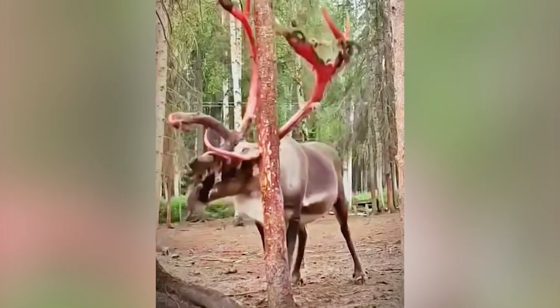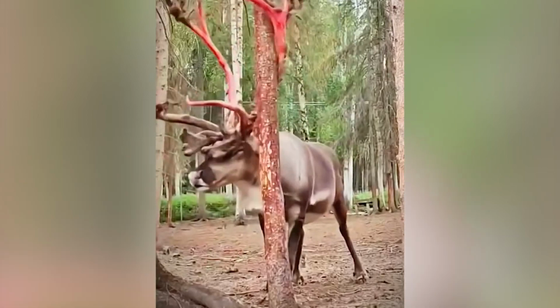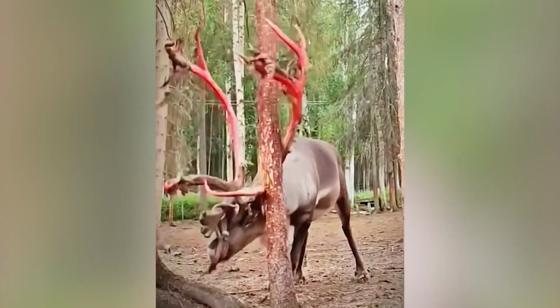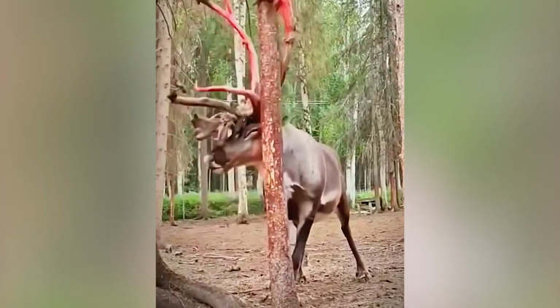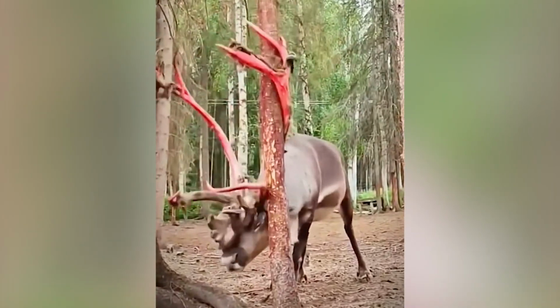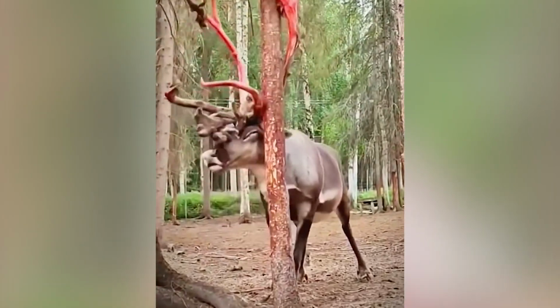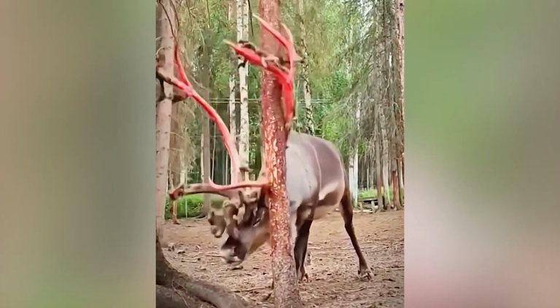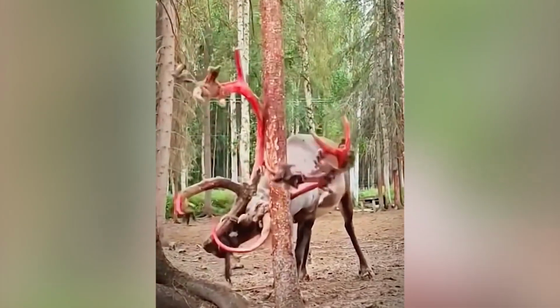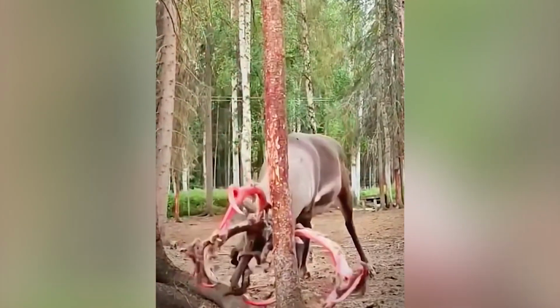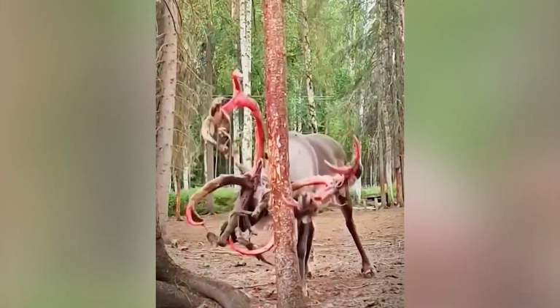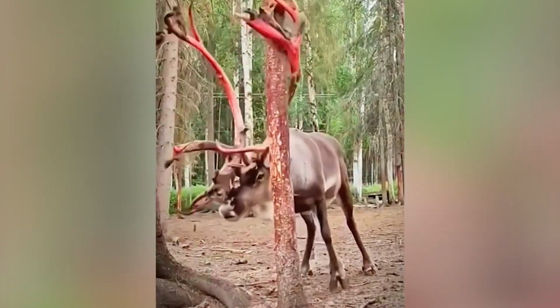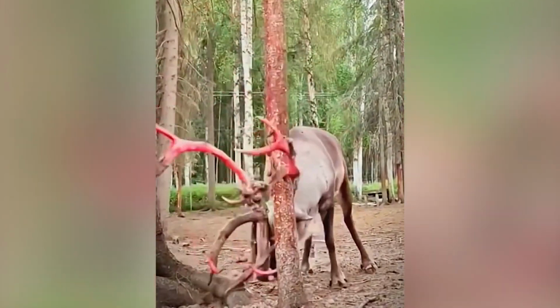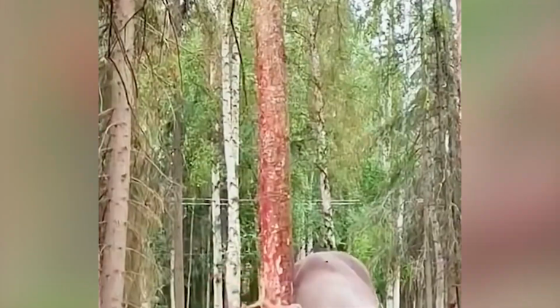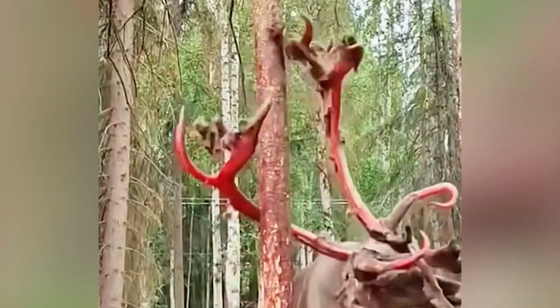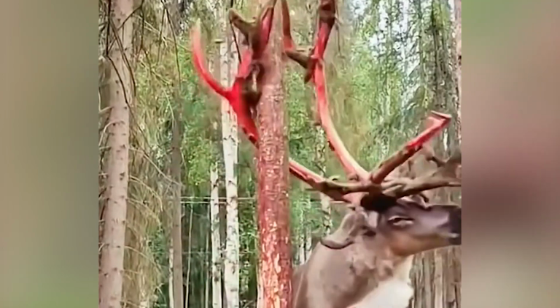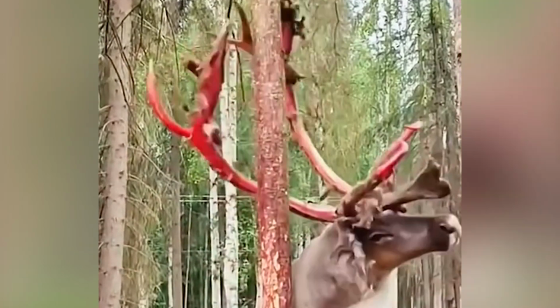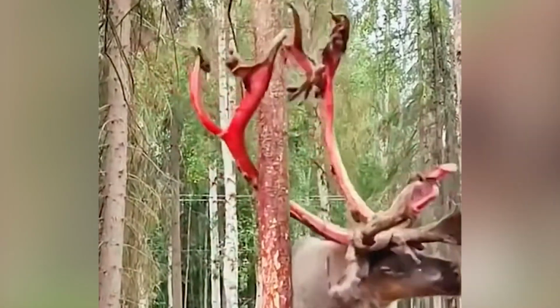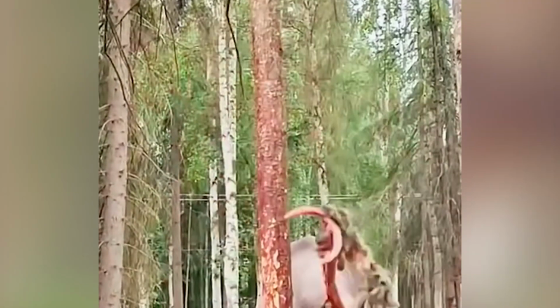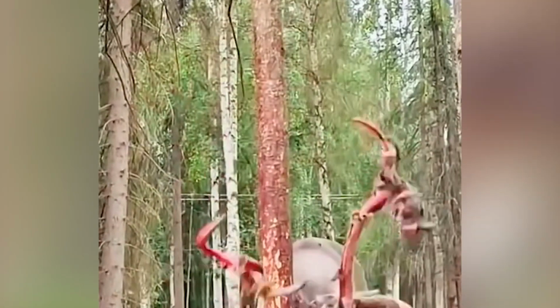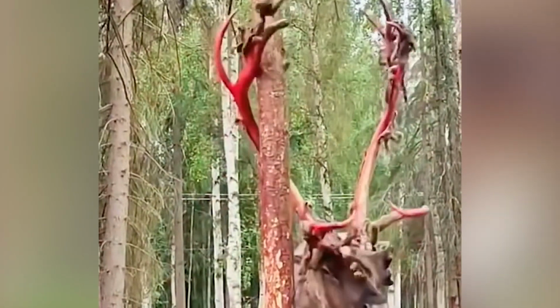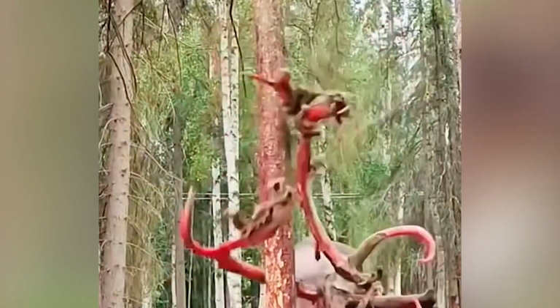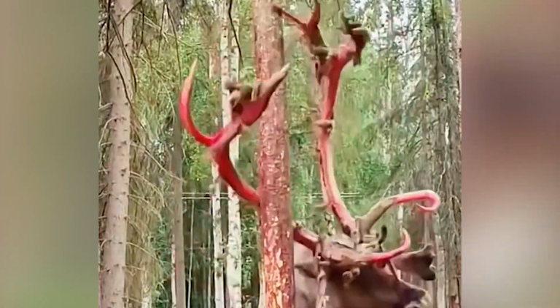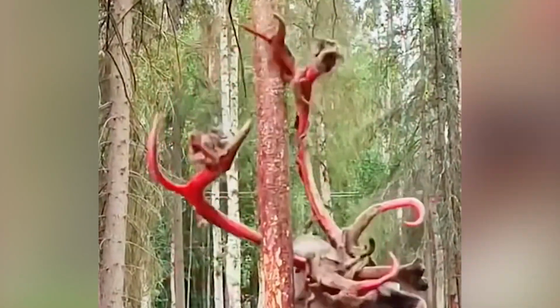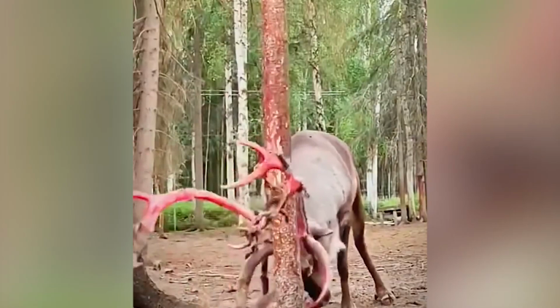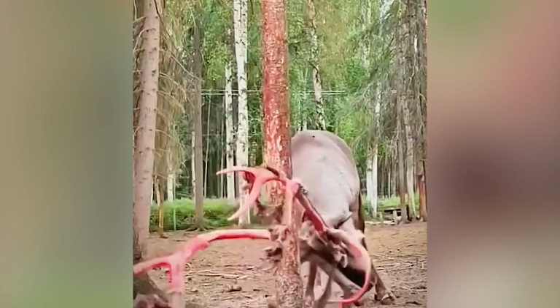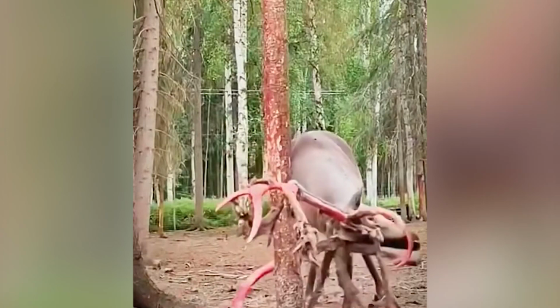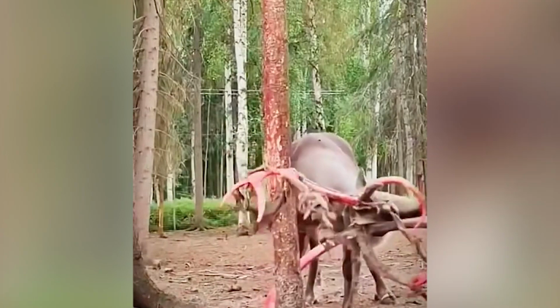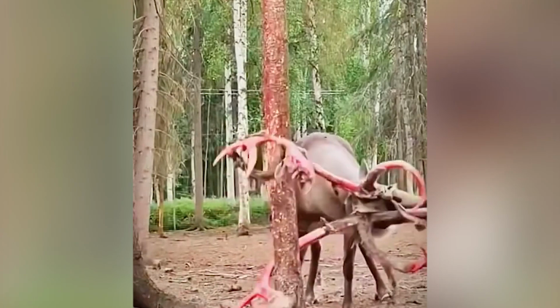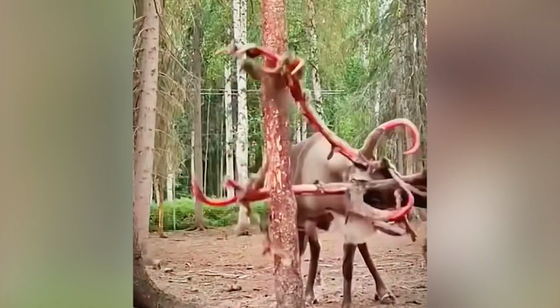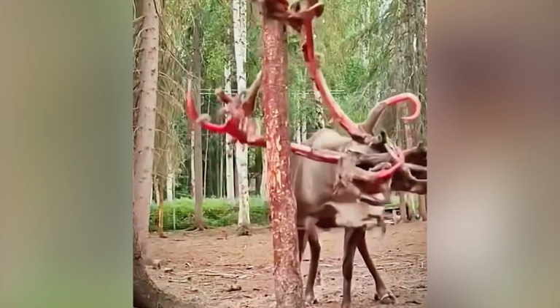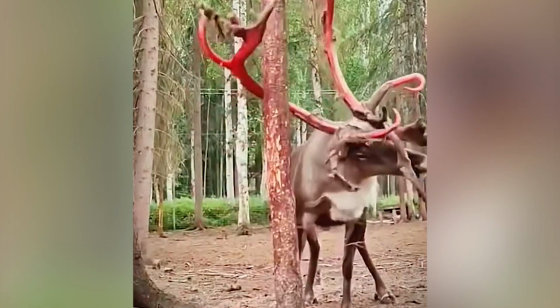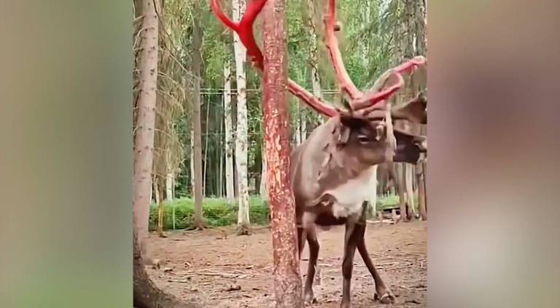Bull moose shed their antlers annually. They lose their antlers every winter and grow a brand new set the following spring. These fresh antlers are covered in velvet while they grow, which delivers to them the blood they need to develop.